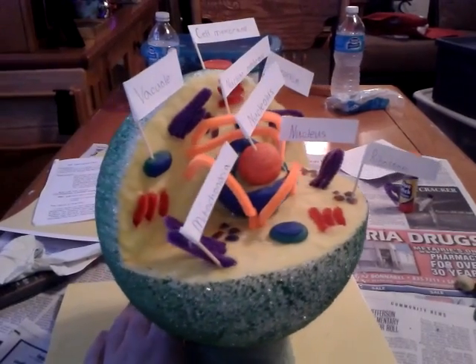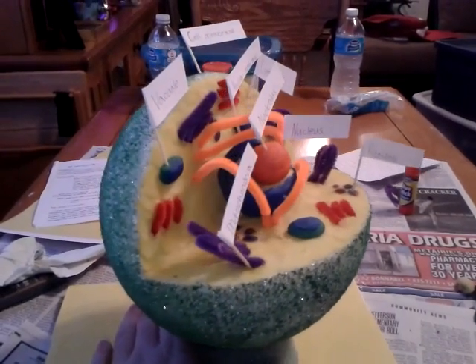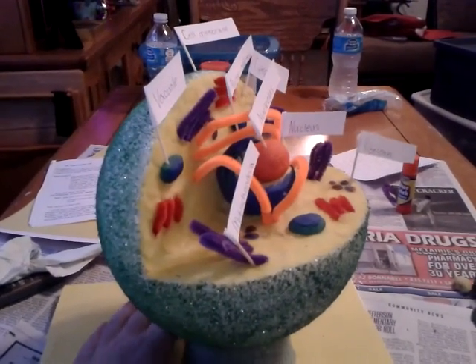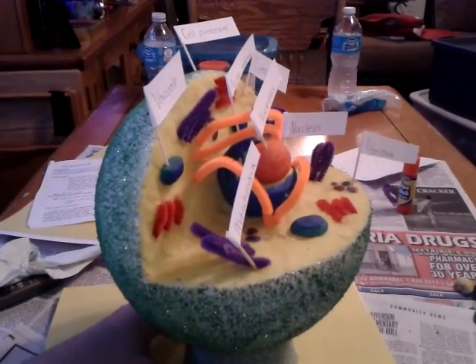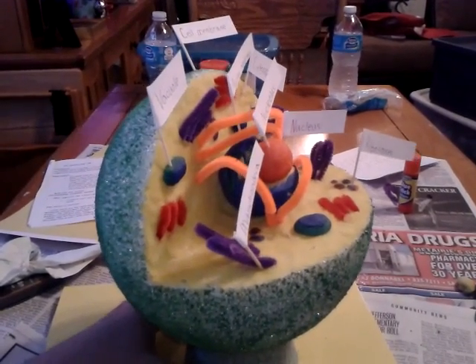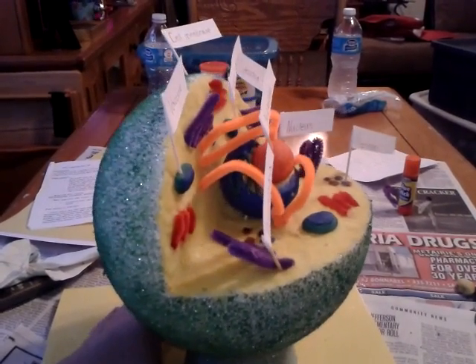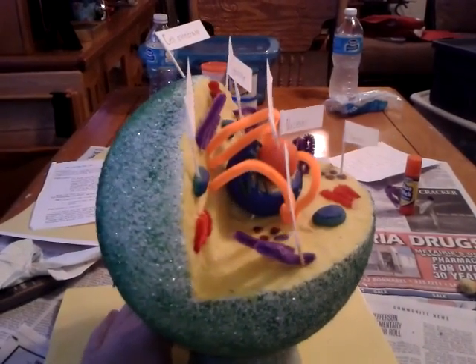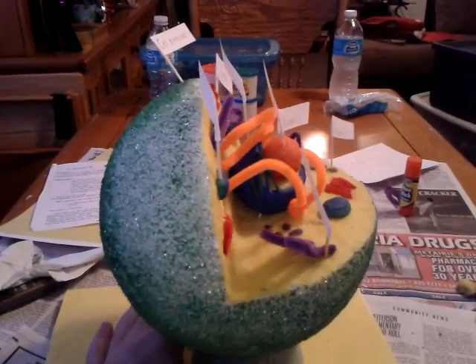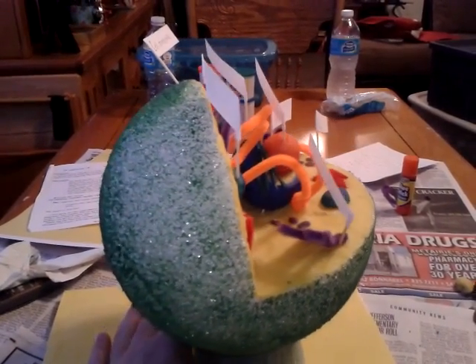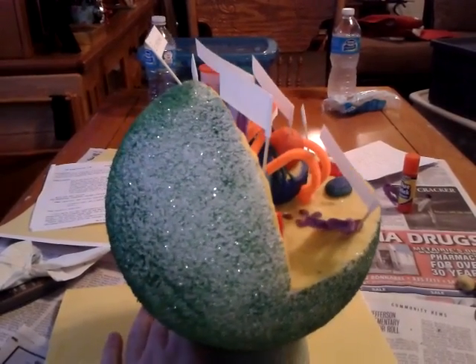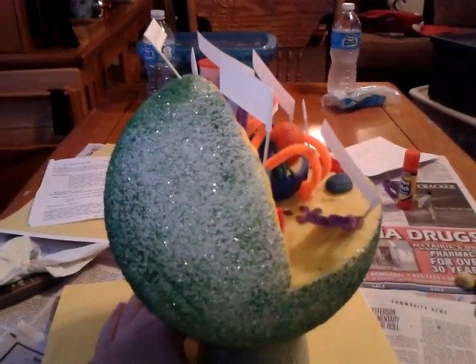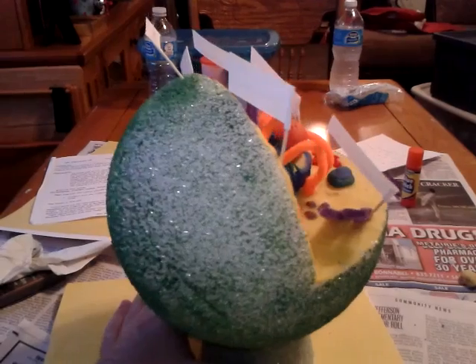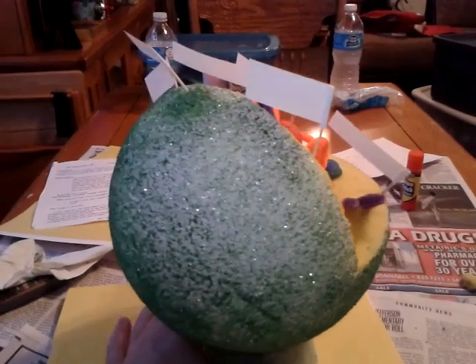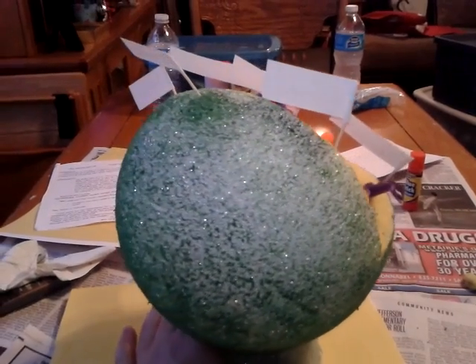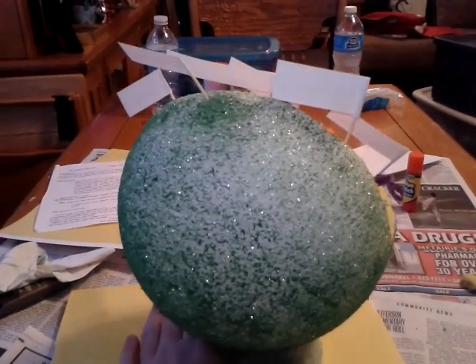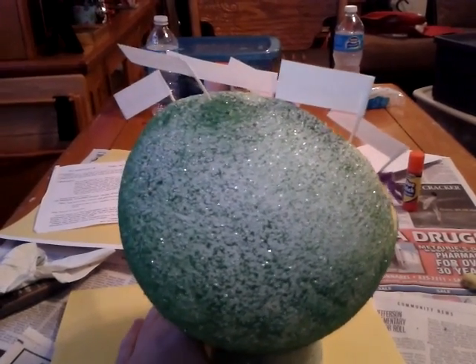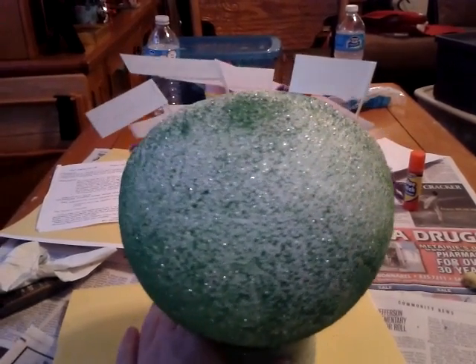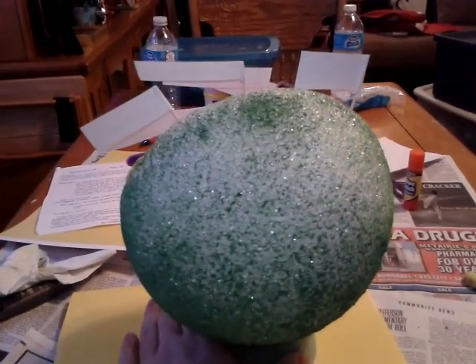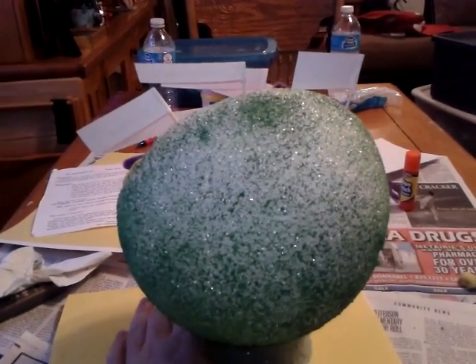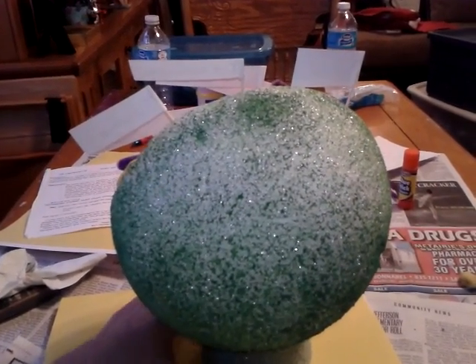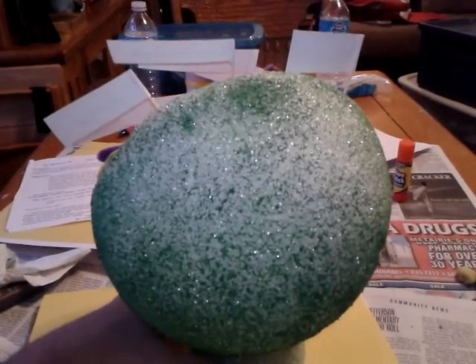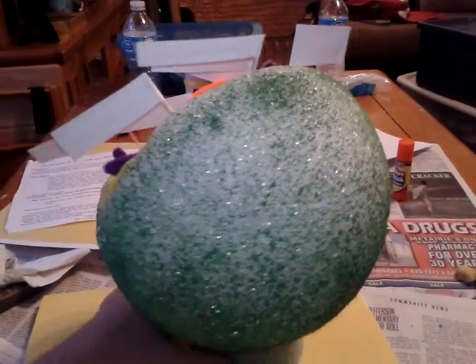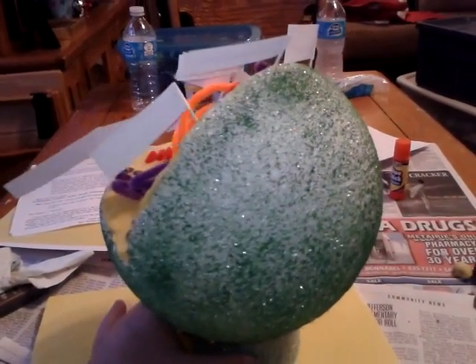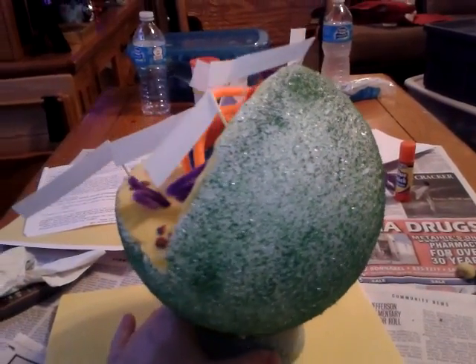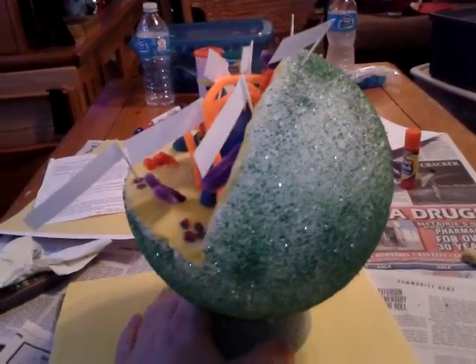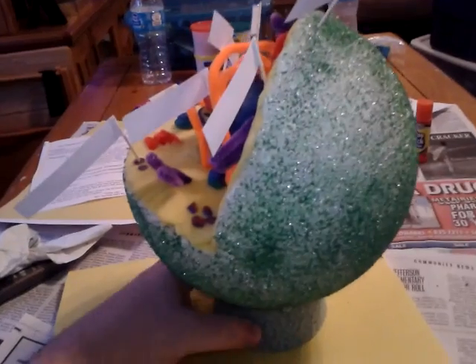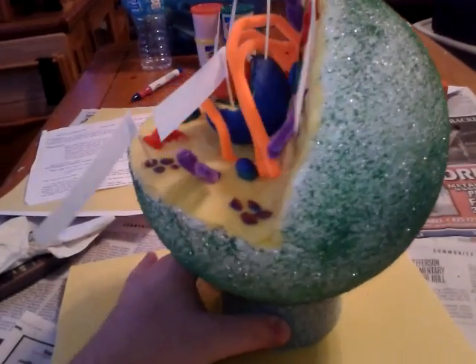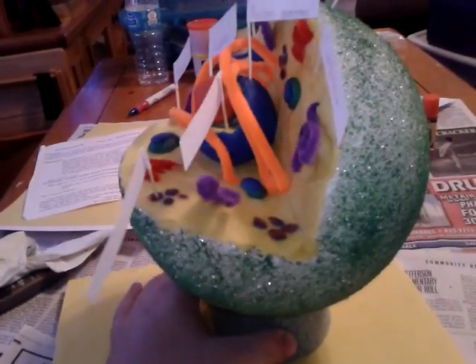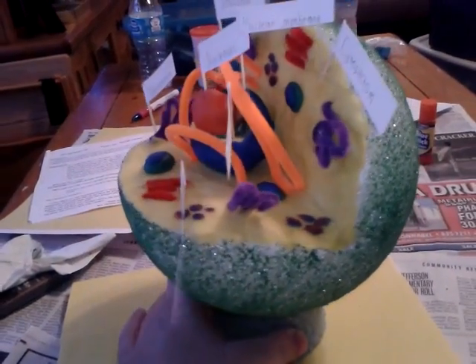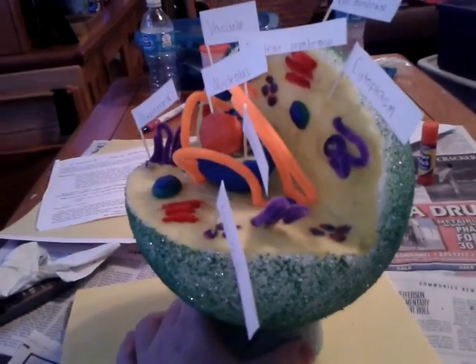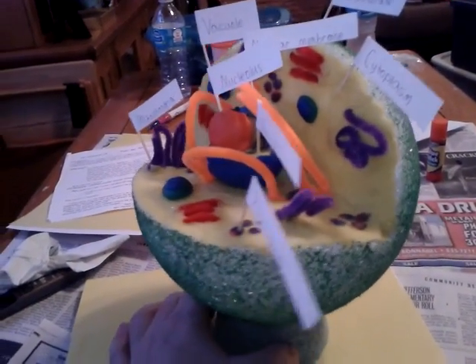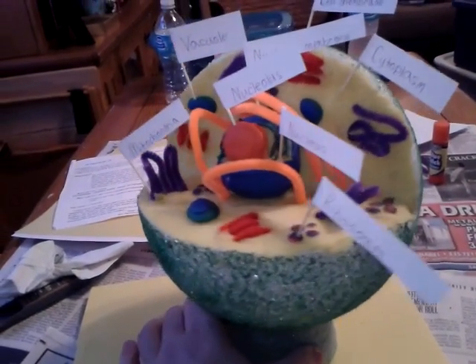It didn't take too much time, but once the finished project is here, it looks pretty good. As you can see, we used a Styrofoam ball, we used some Play-Doh, we used some pipe cleaner.